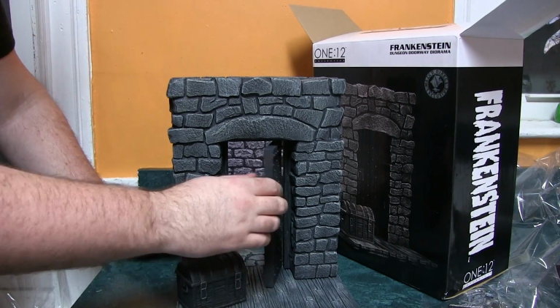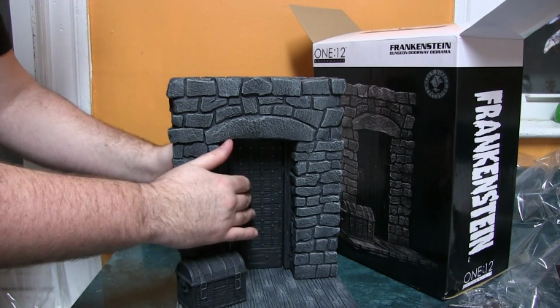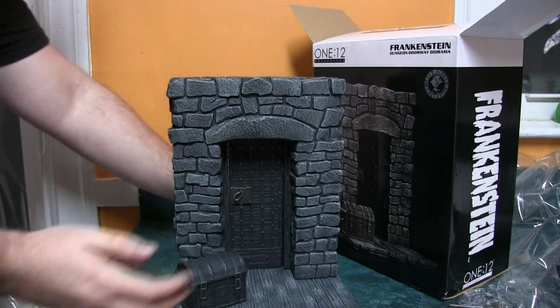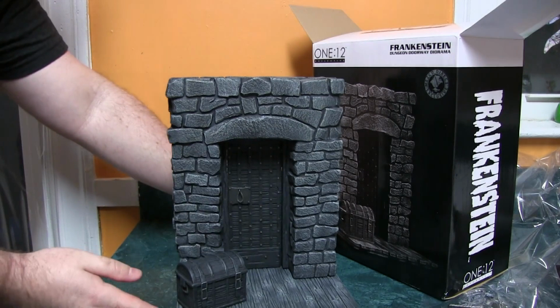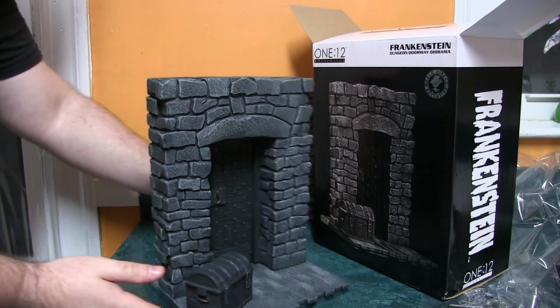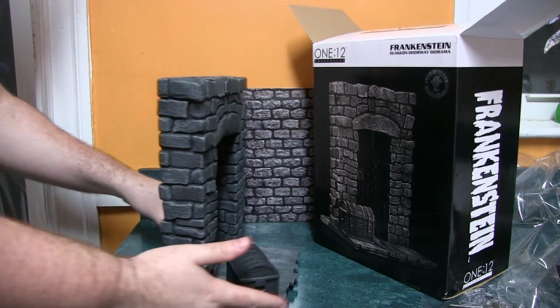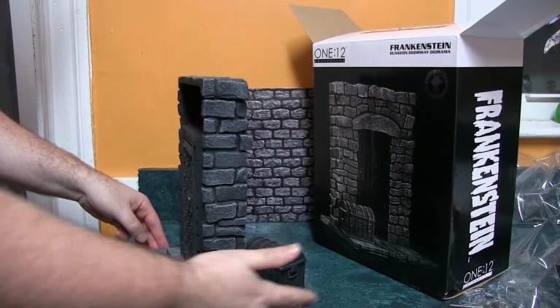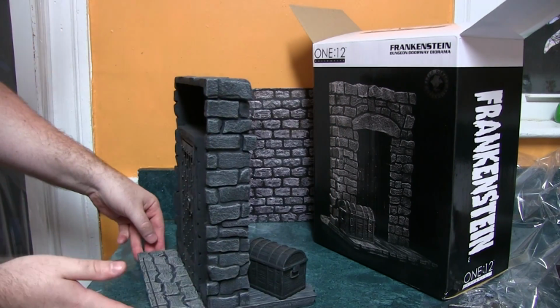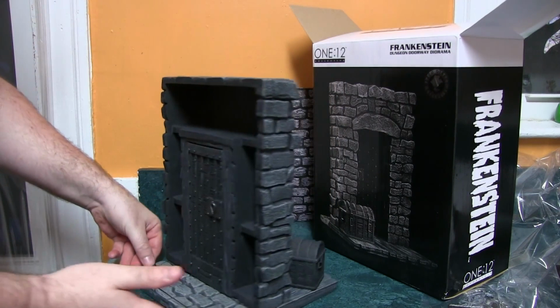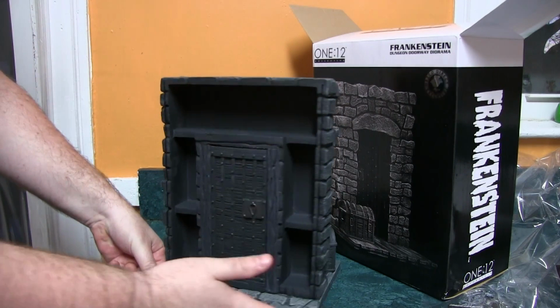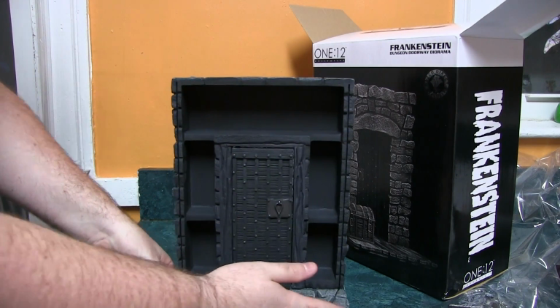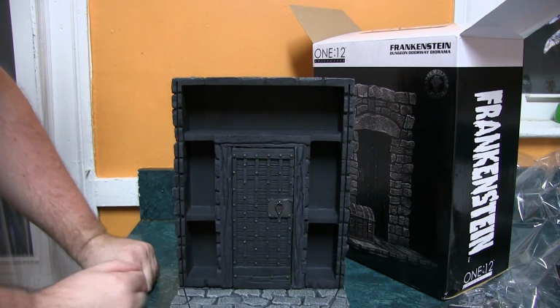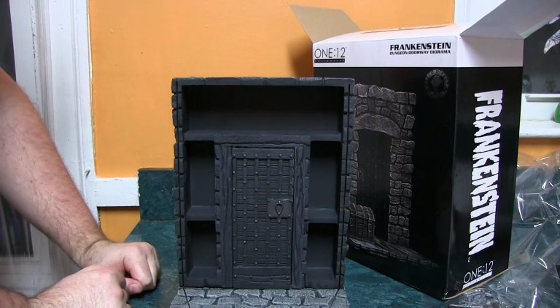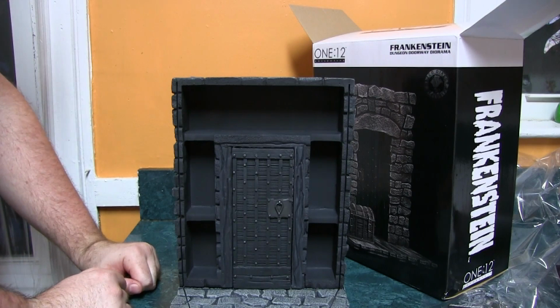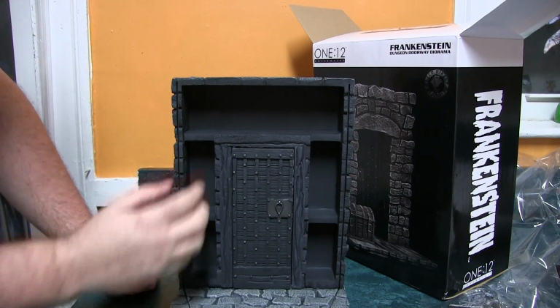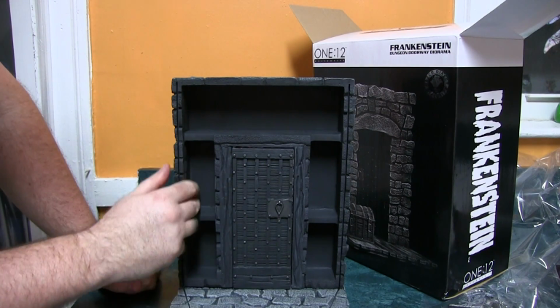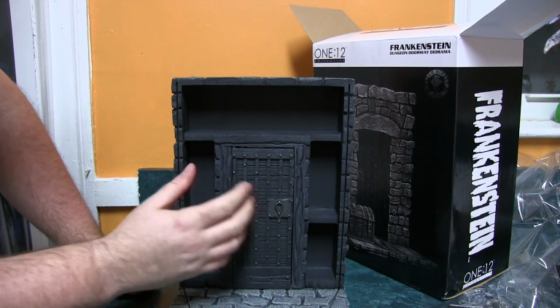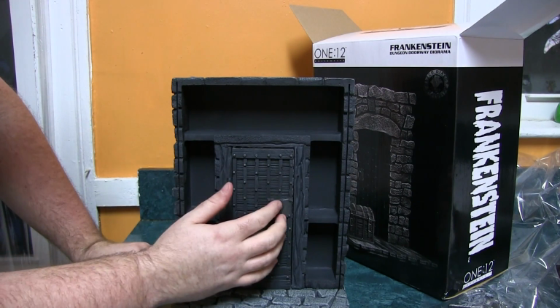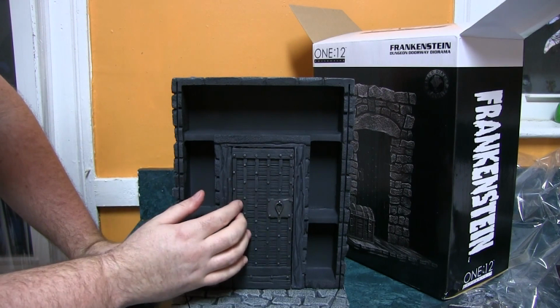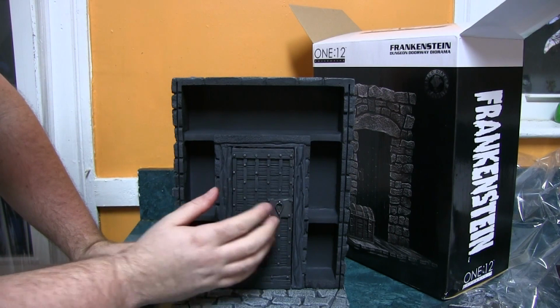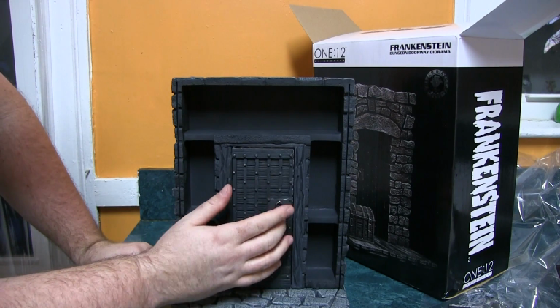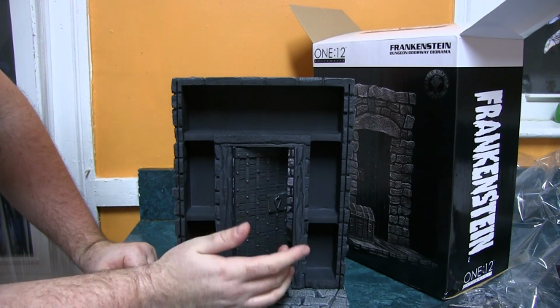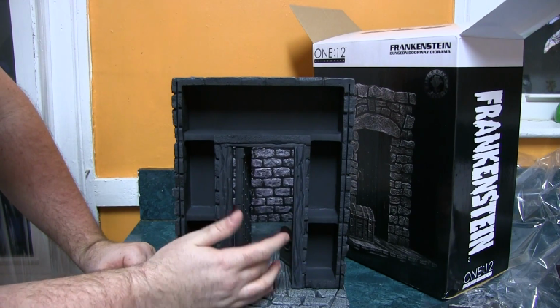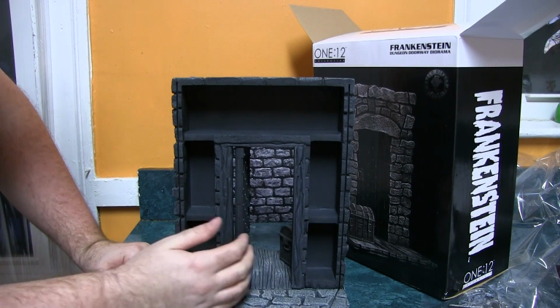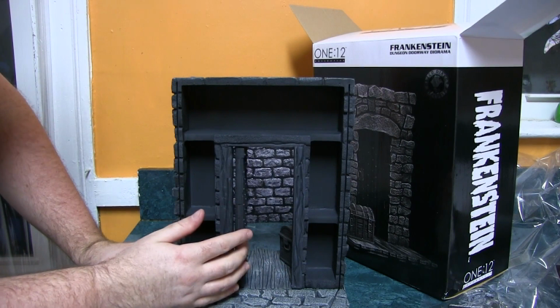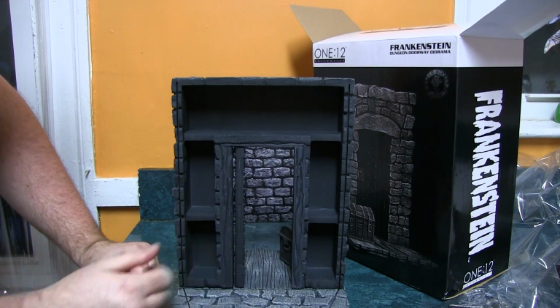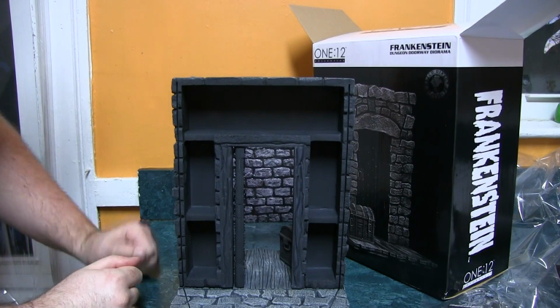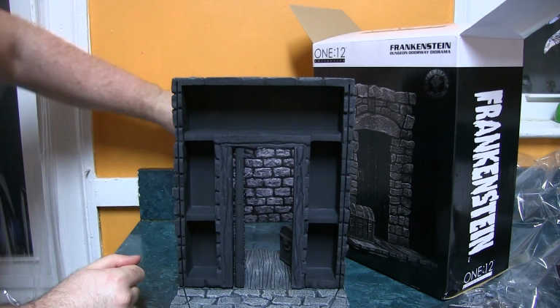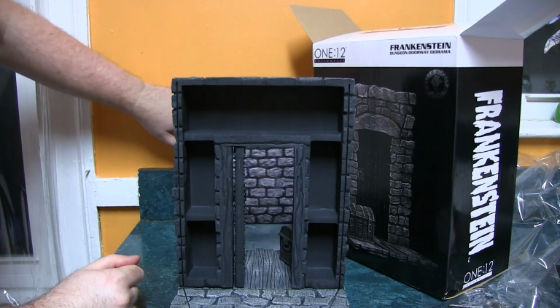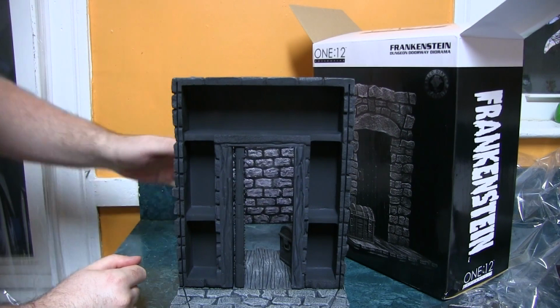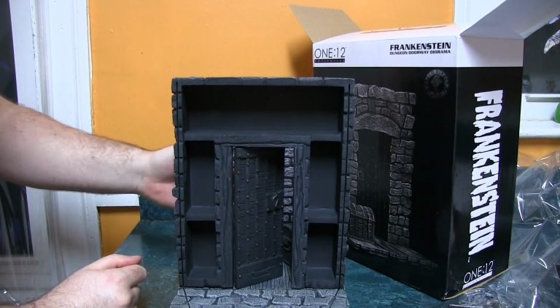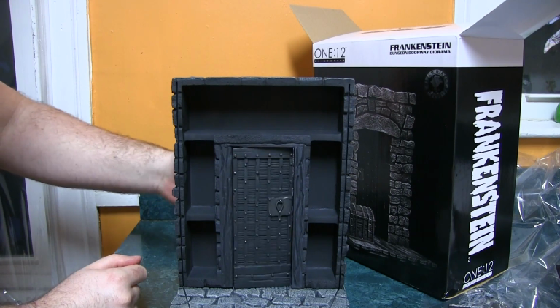Here's the chest. Here it is from the back. You probably wouldn't want to be displaying it this way — all these cubby holes. The door opens pretty nicely. I should have the backdrop.